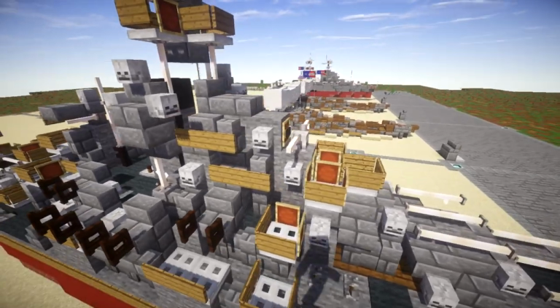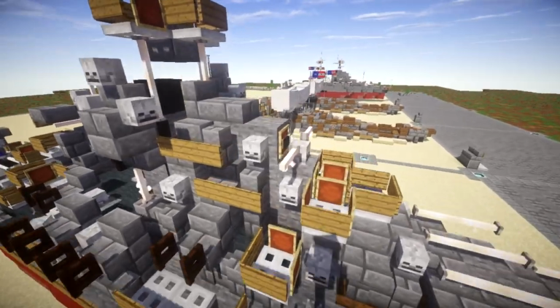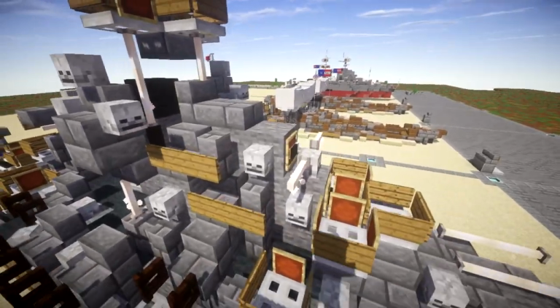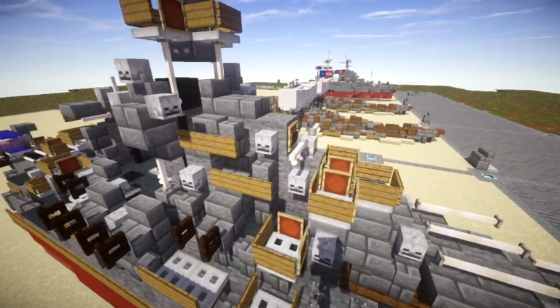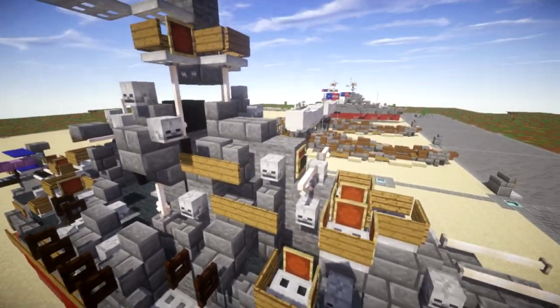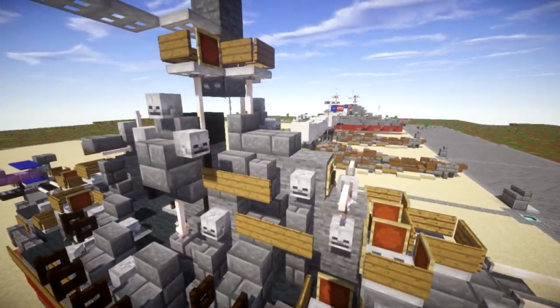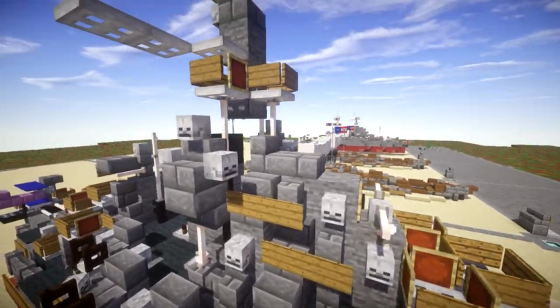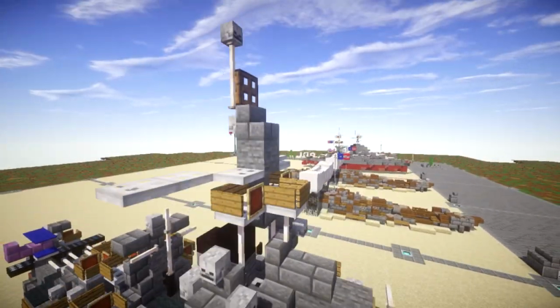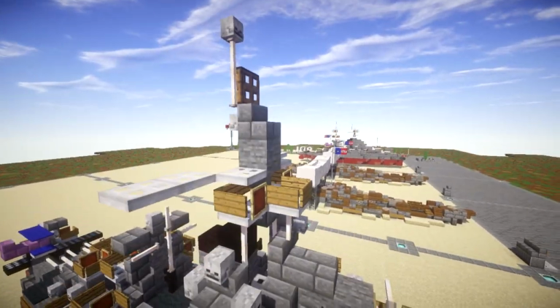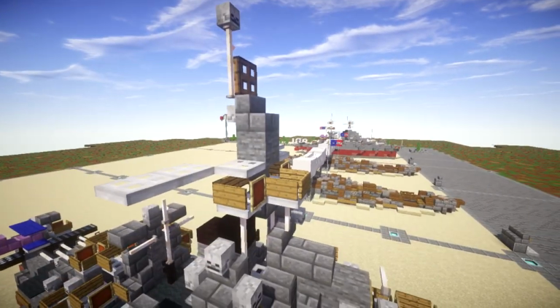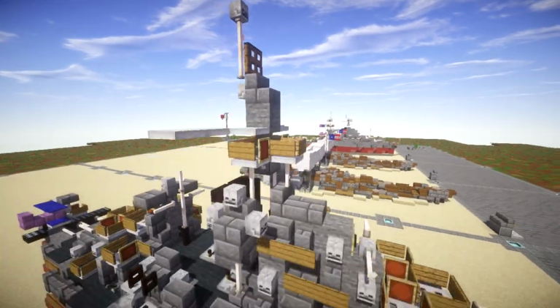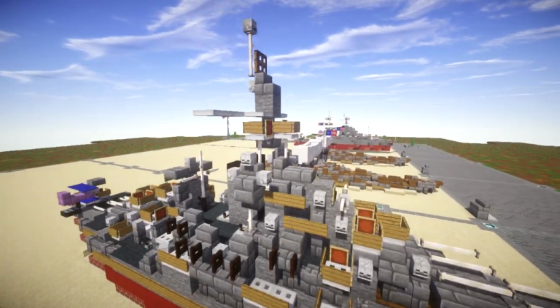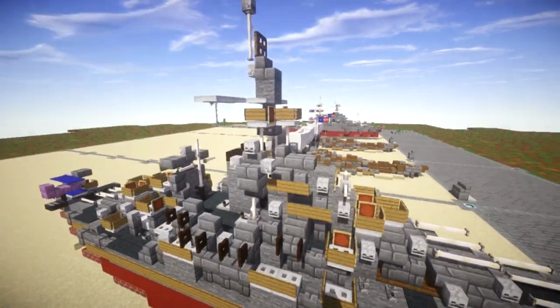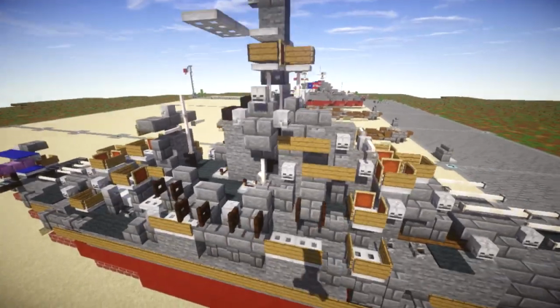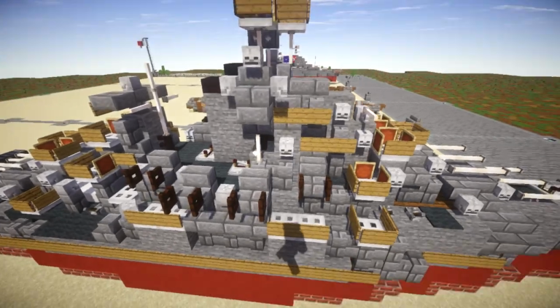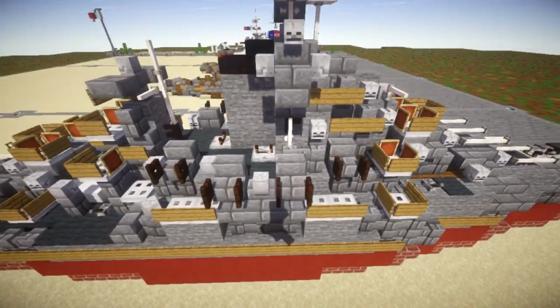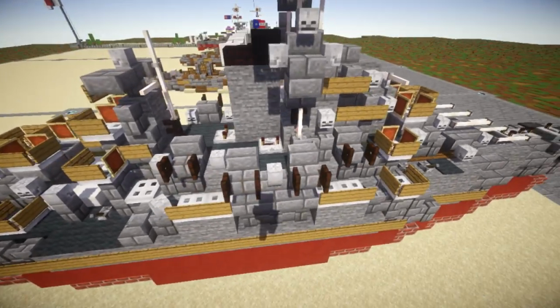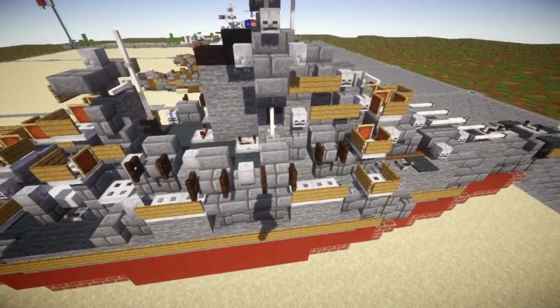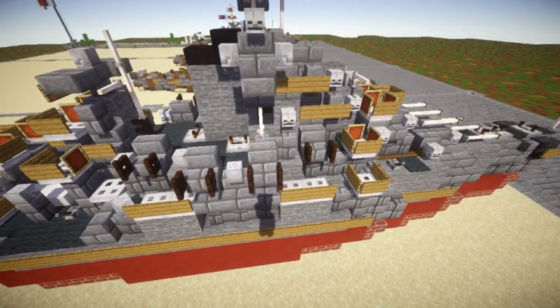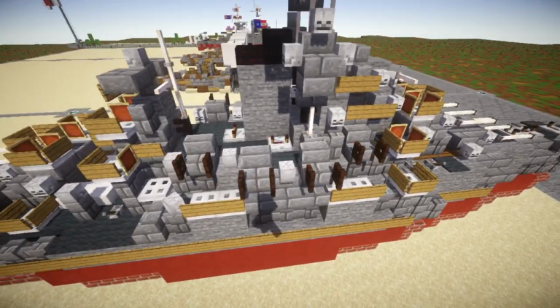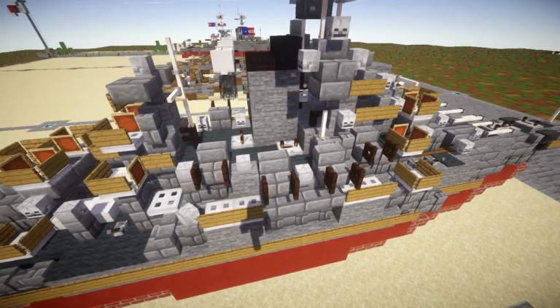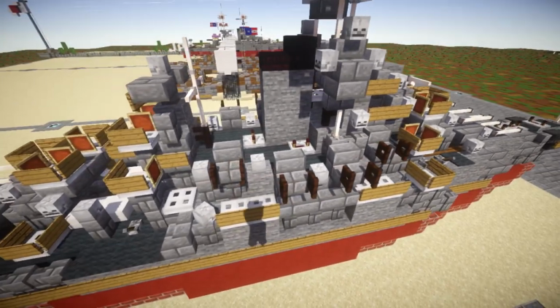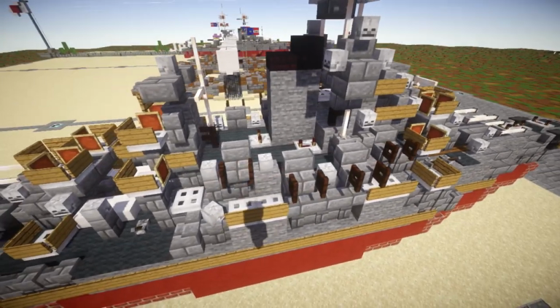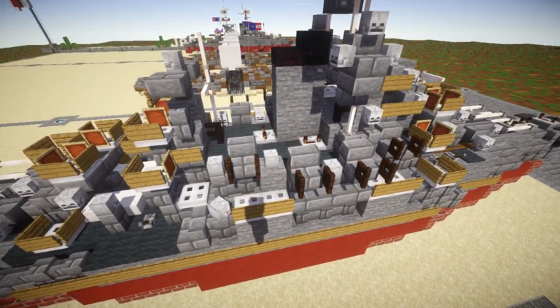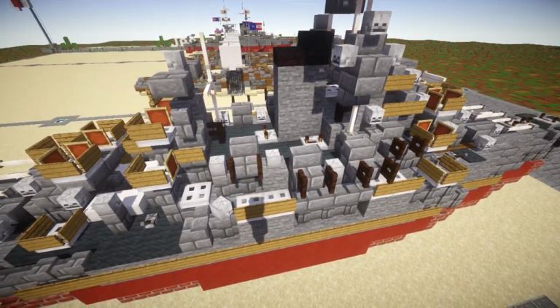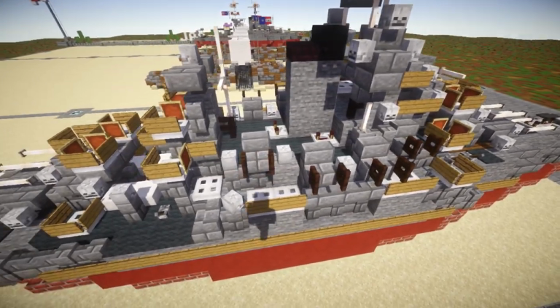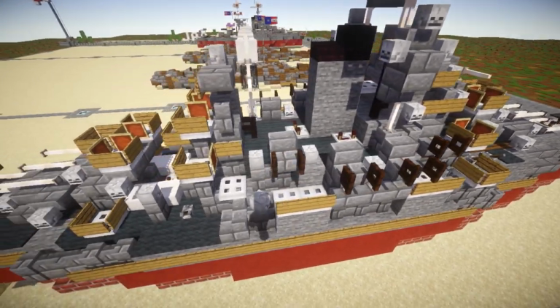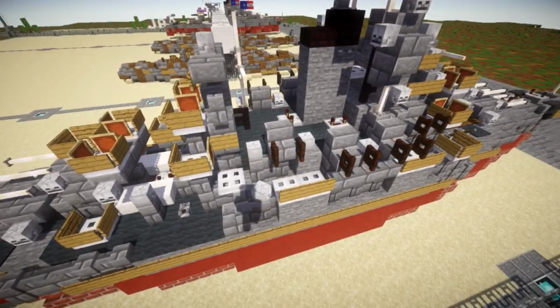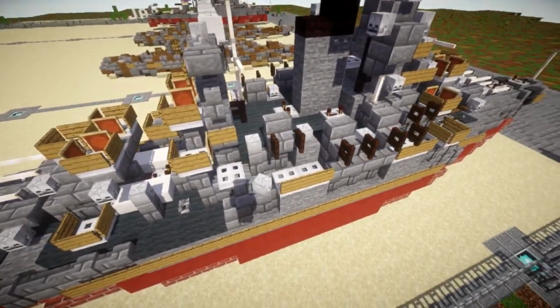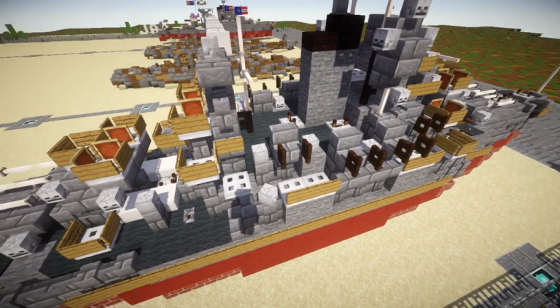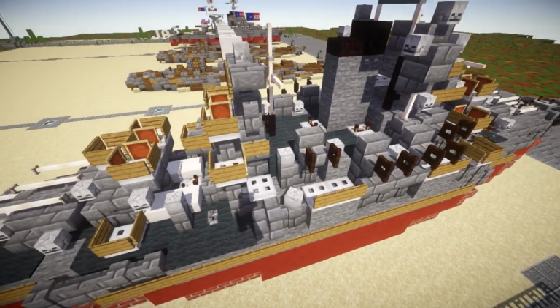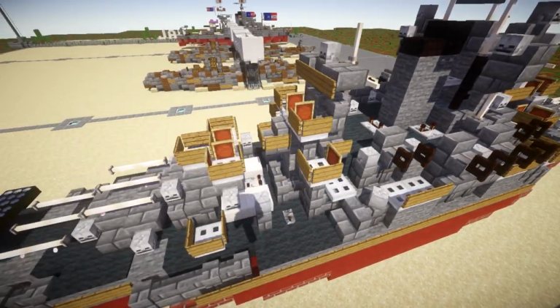Up here we have the conning tower, the bridge, and the mast. Working our way back, we have our secondaries all located here along with a few AA gun positions scattered about in between.